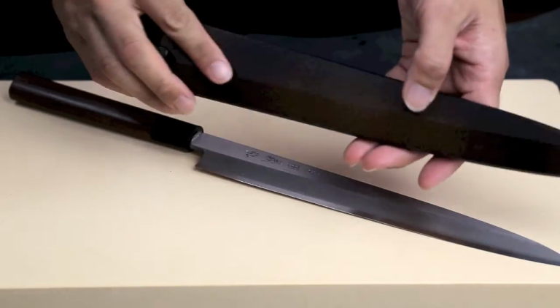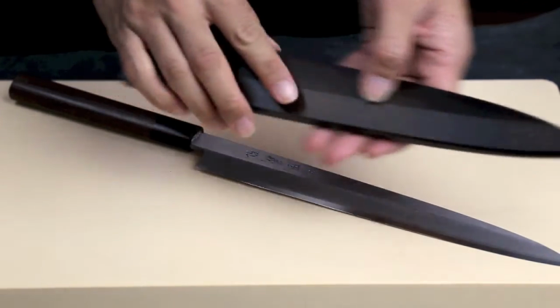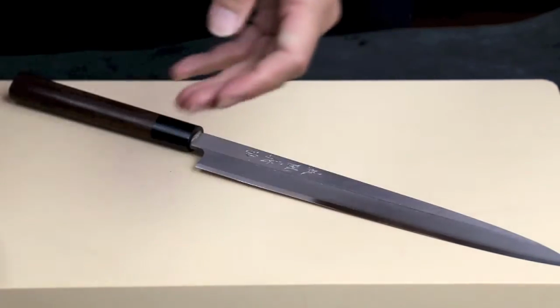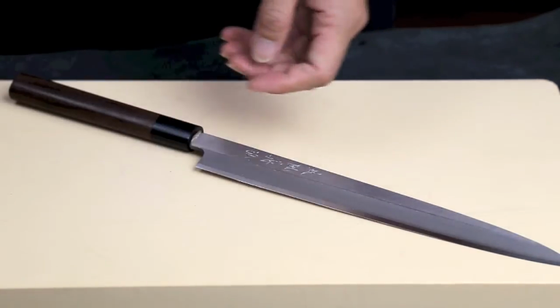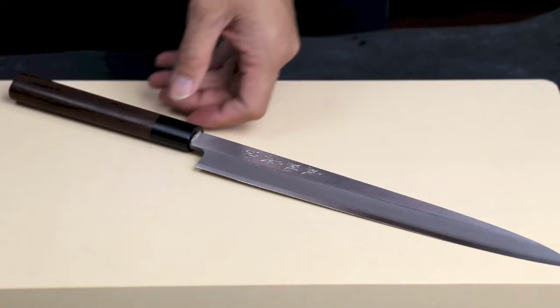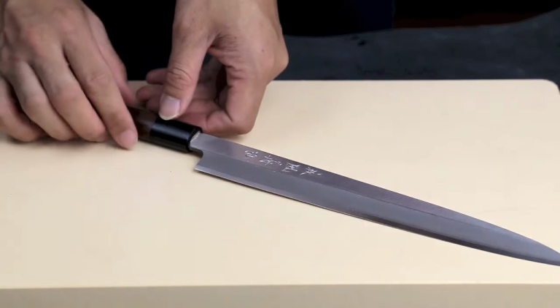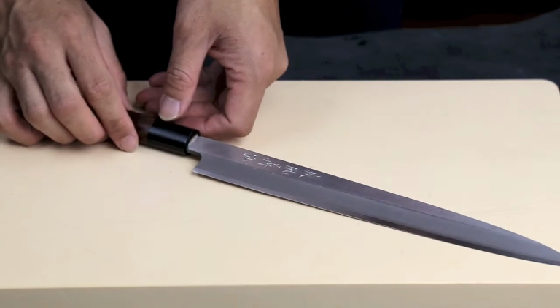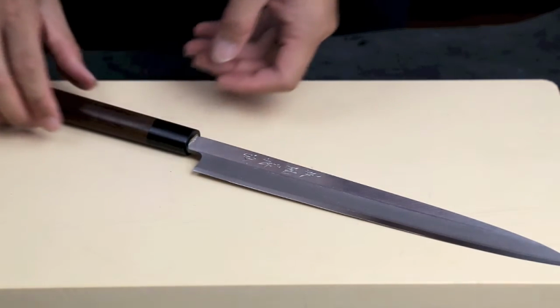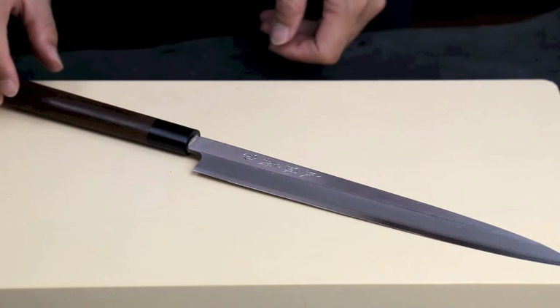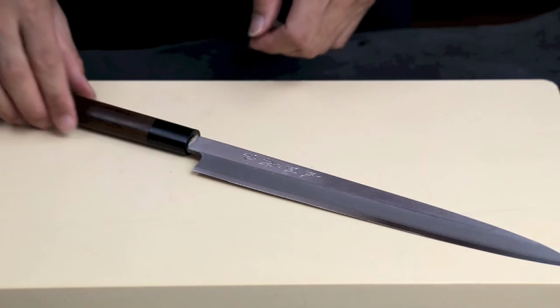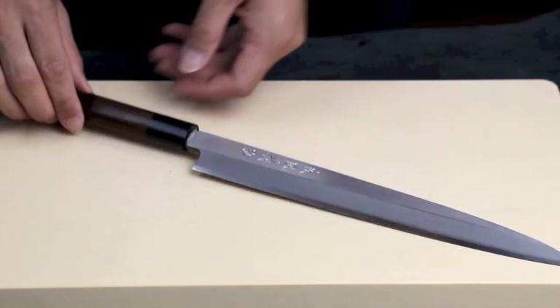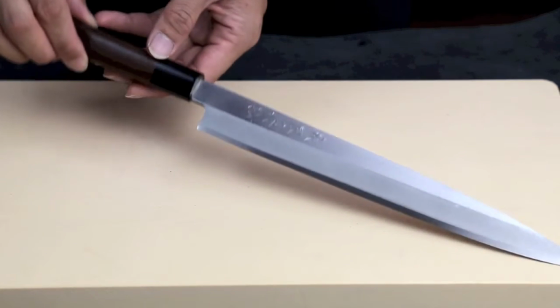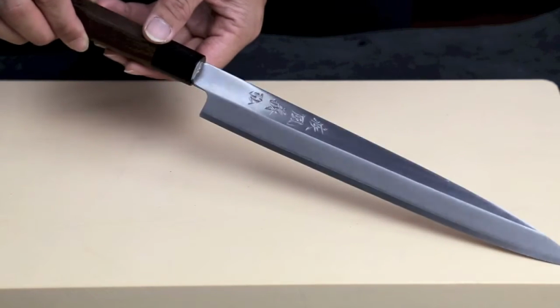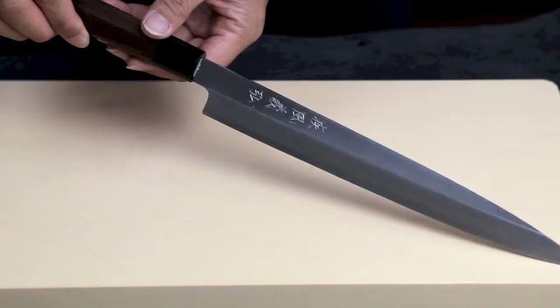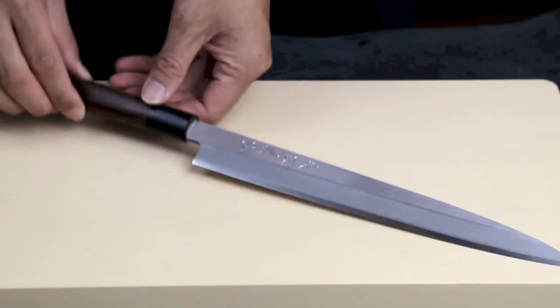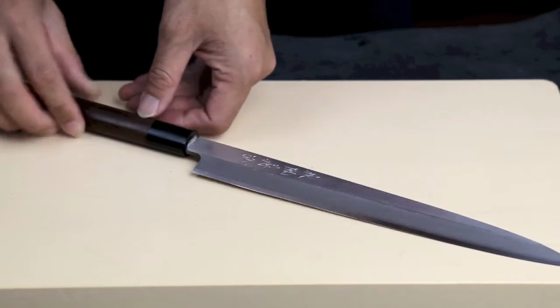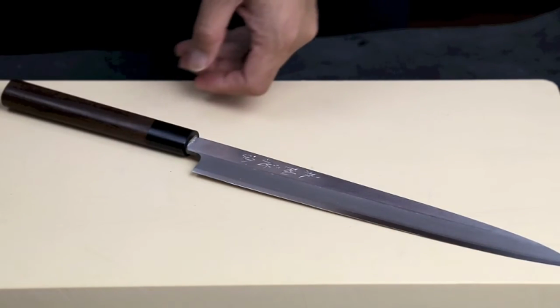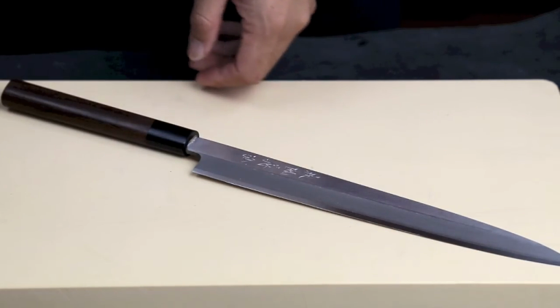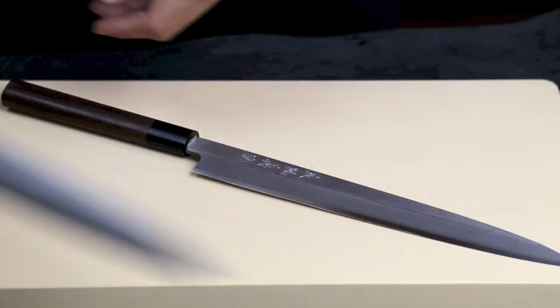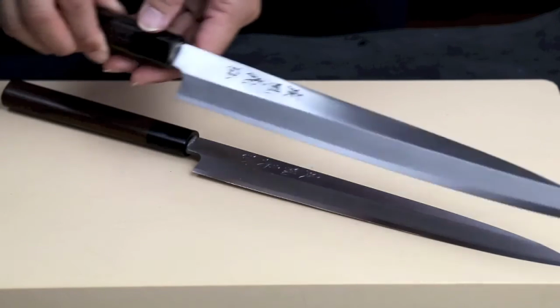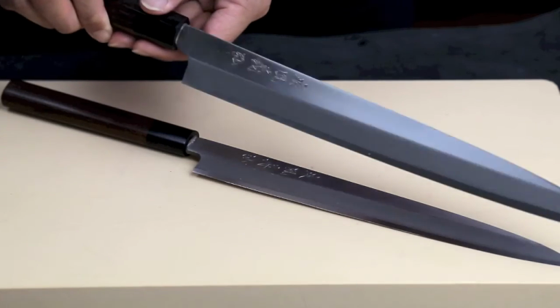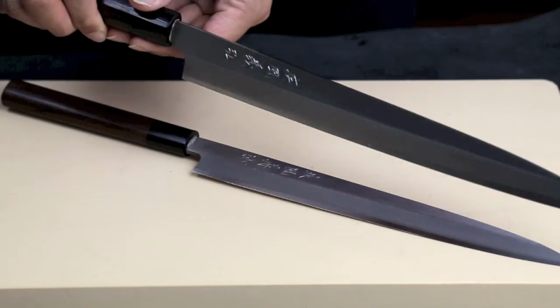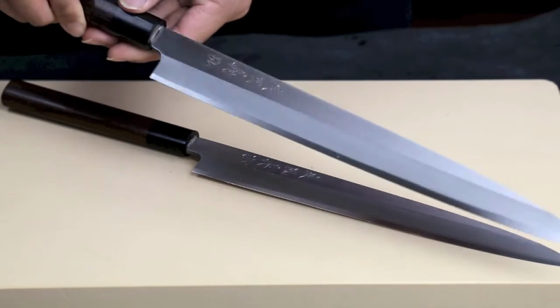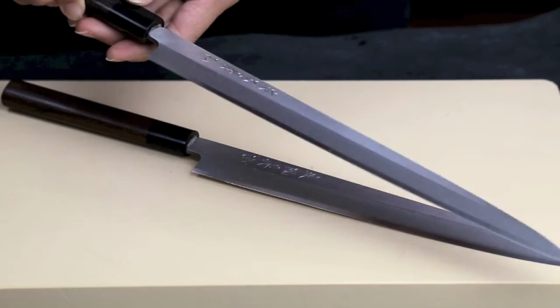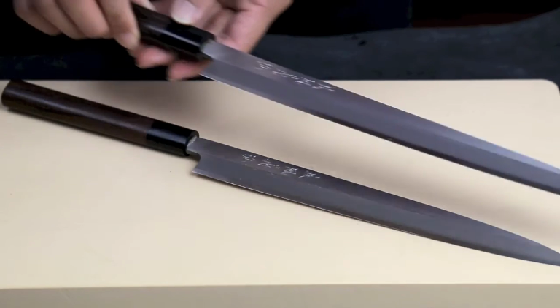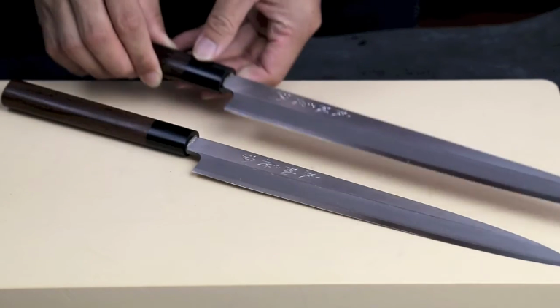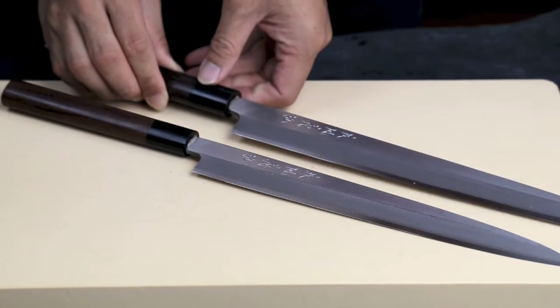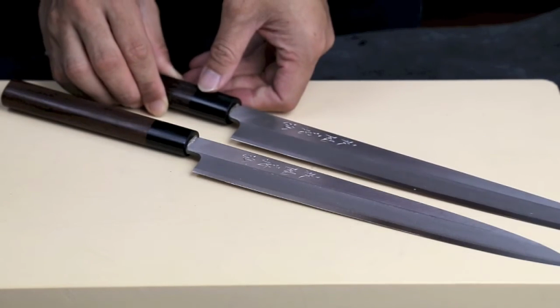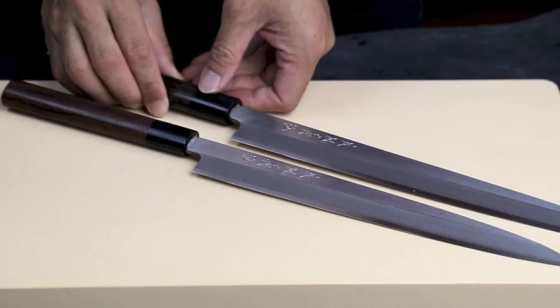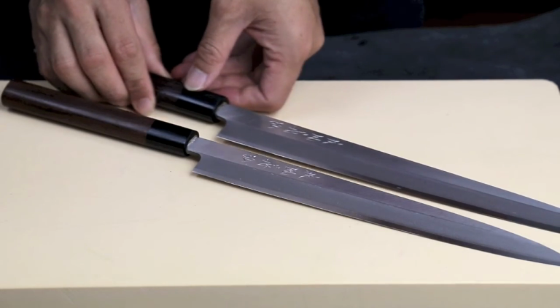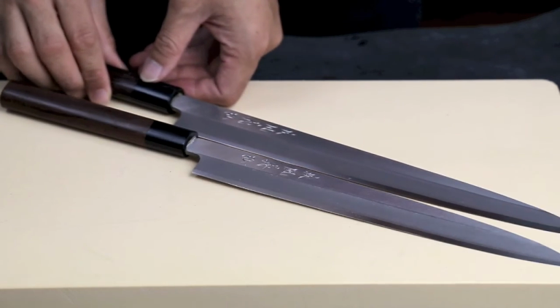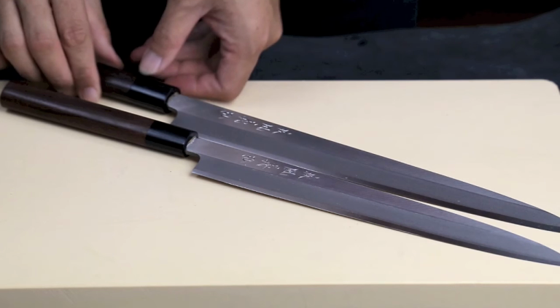It comes in four sizes: 240 millimeters, 270 millimeters, 300 millimeters, and lastly 330 millimeters.